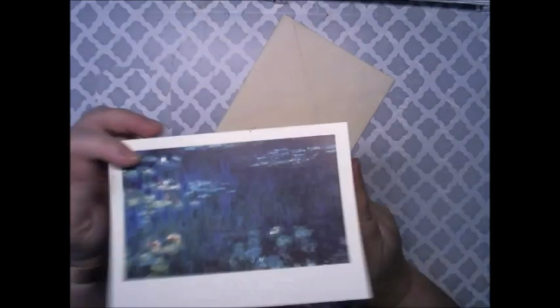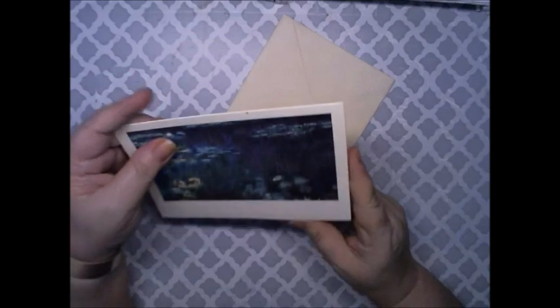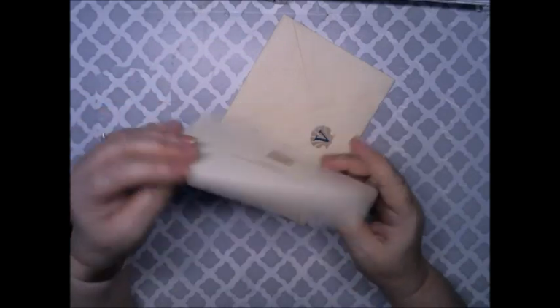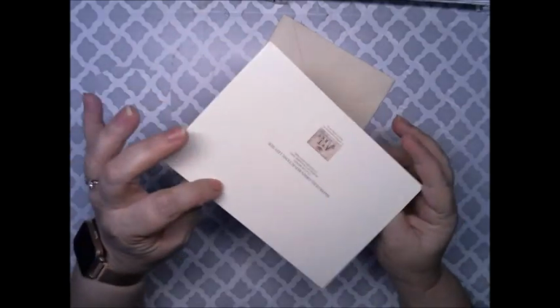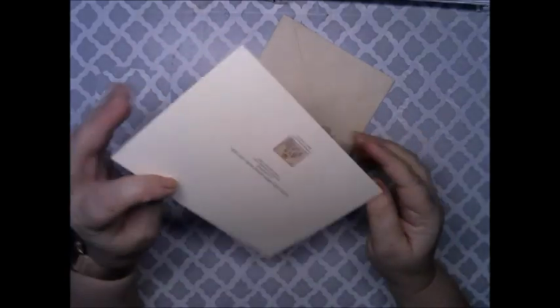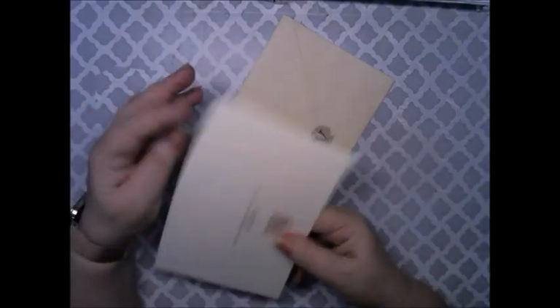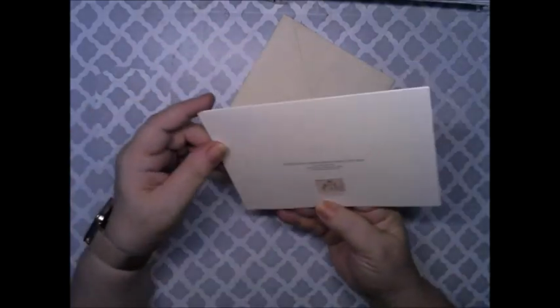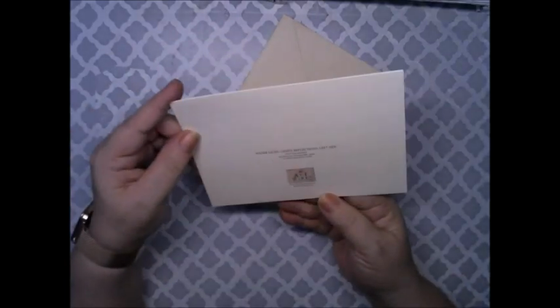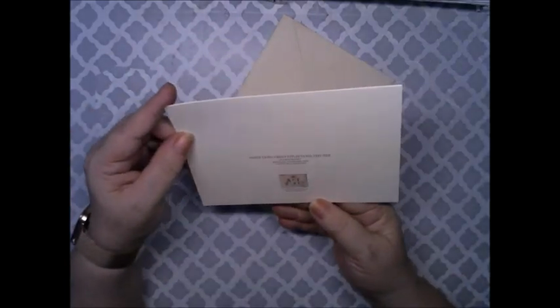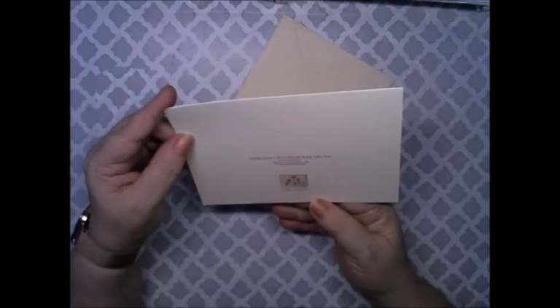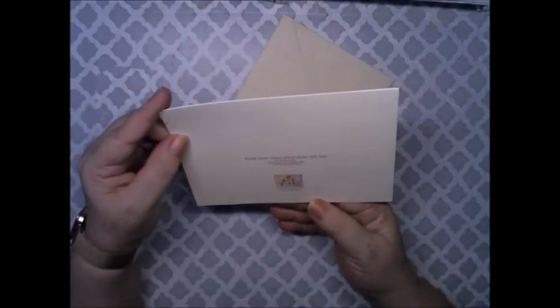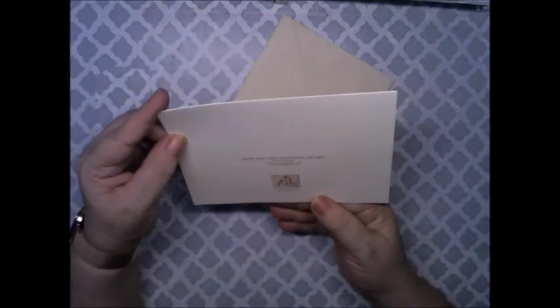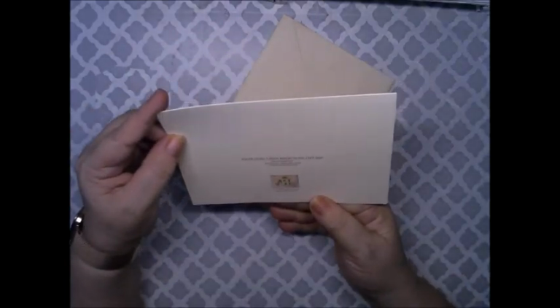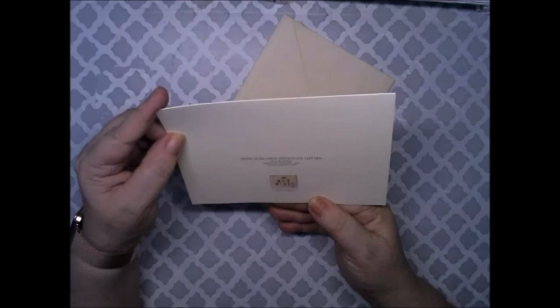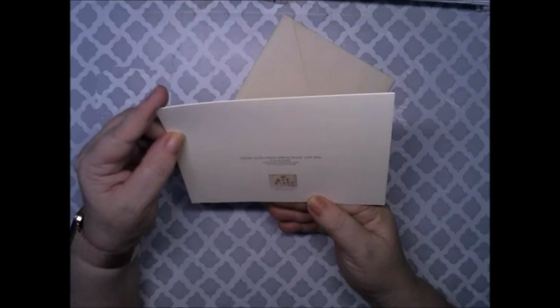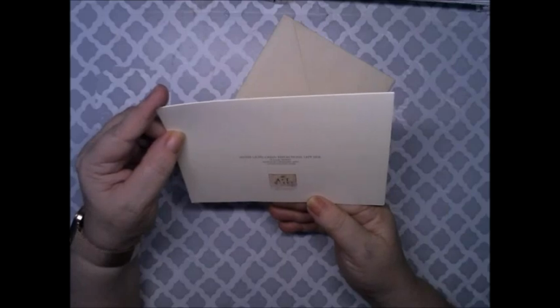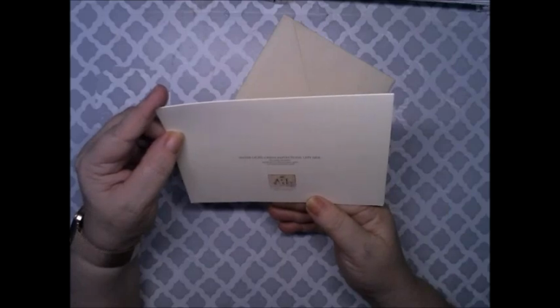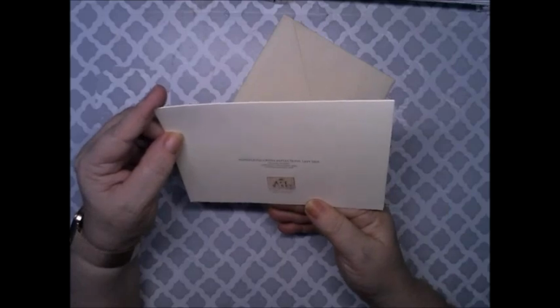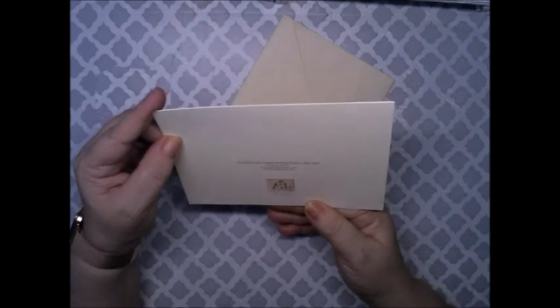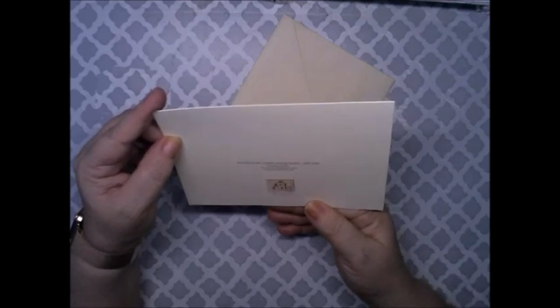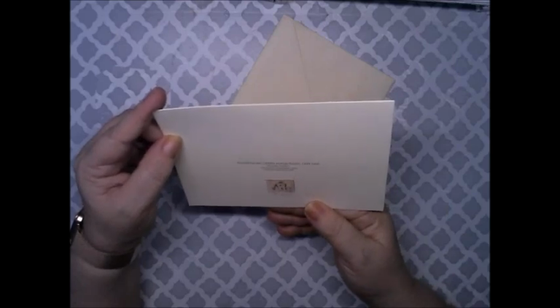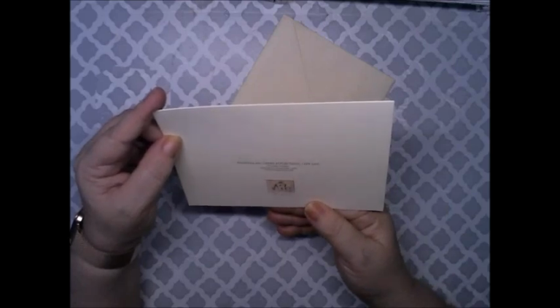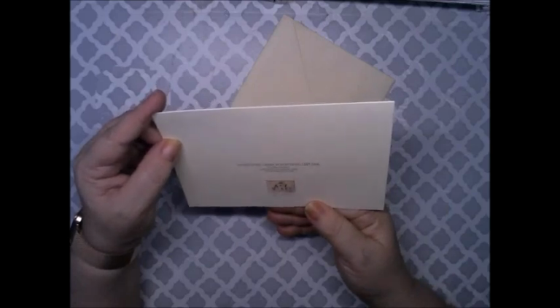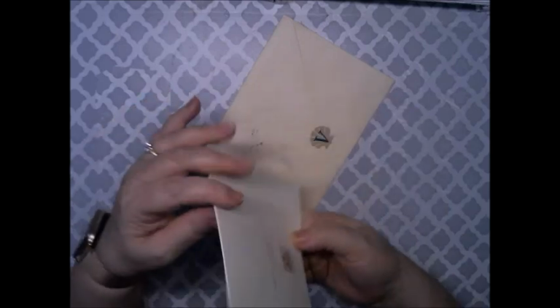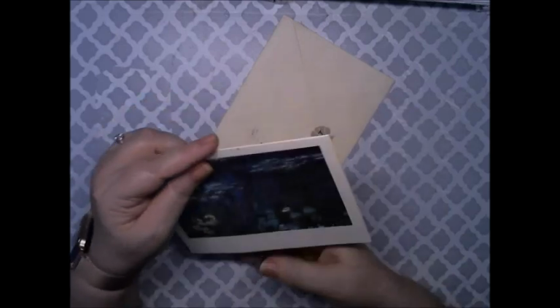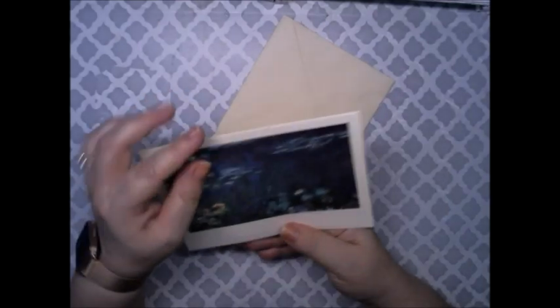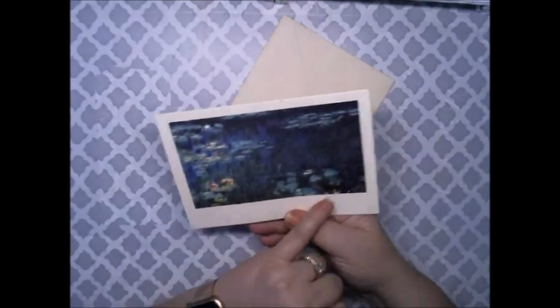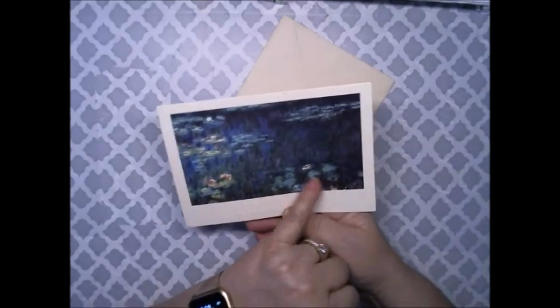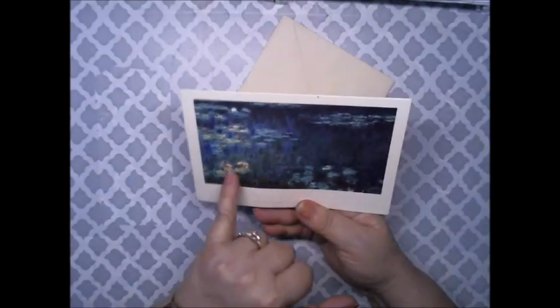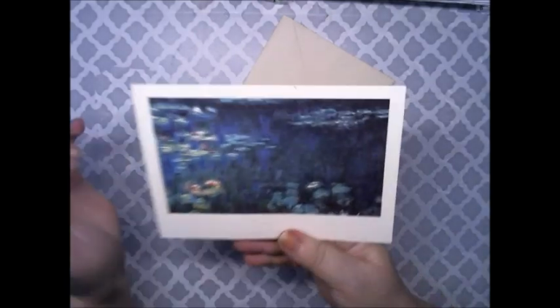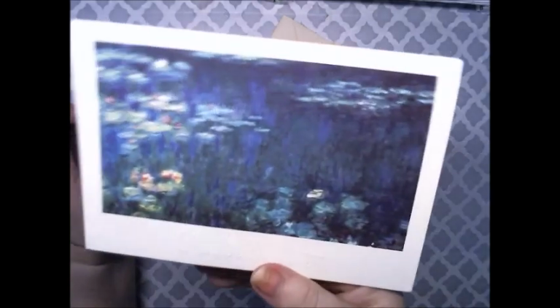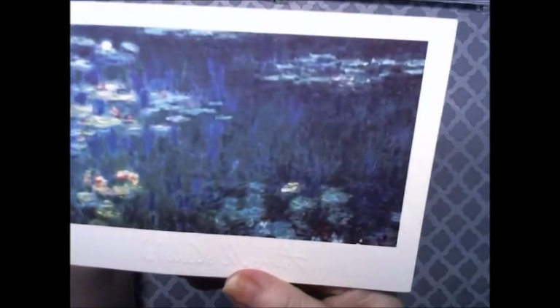Thank you so much for this card. It is awesome. It has water lilies, grim reflections on the left side. Oh, look at that — how pretty. Isn't that gorgeous?